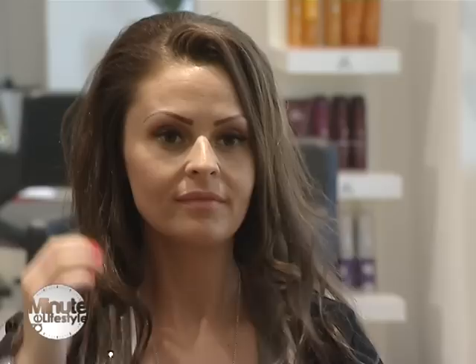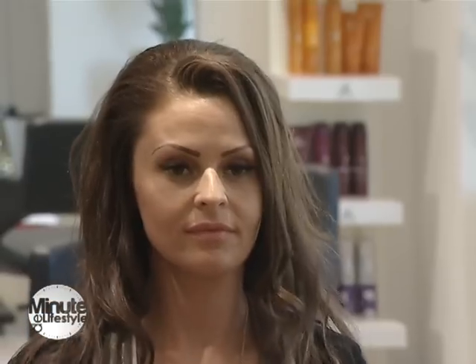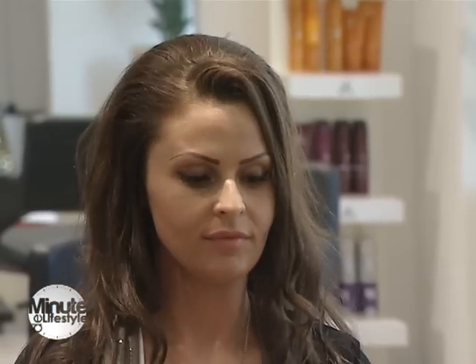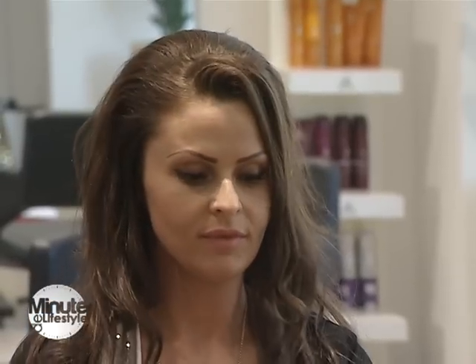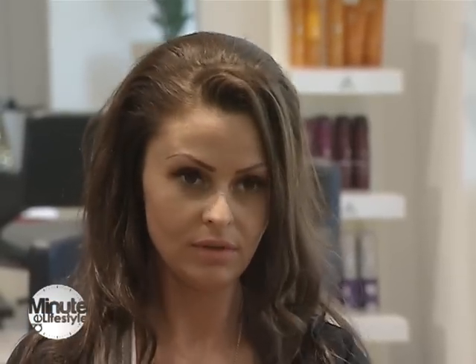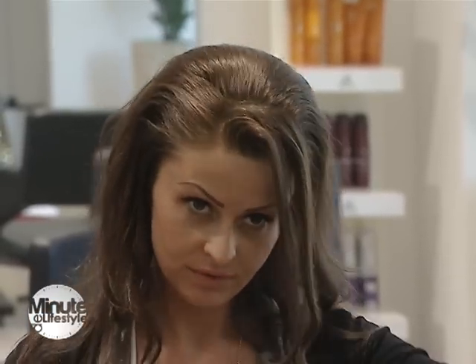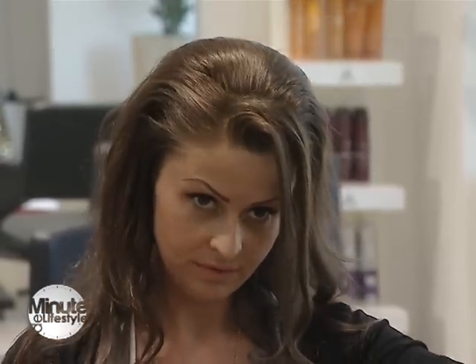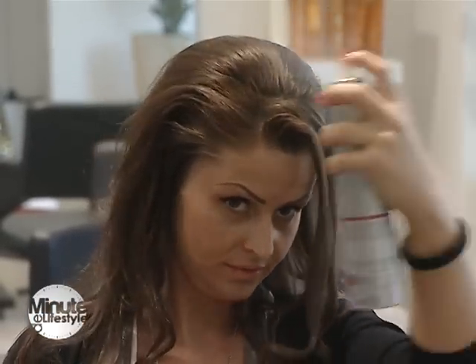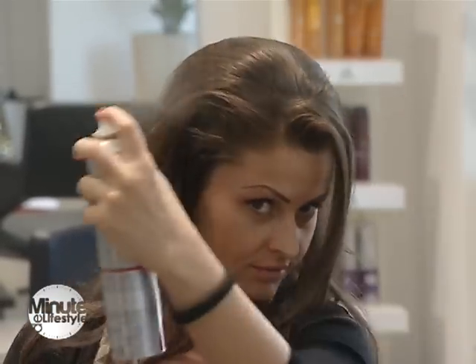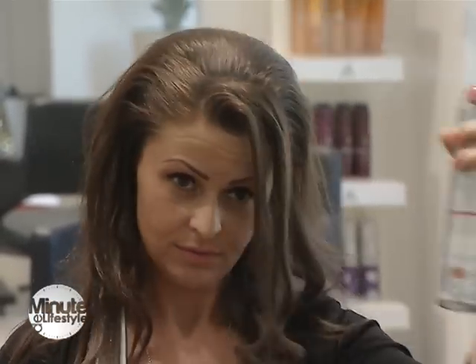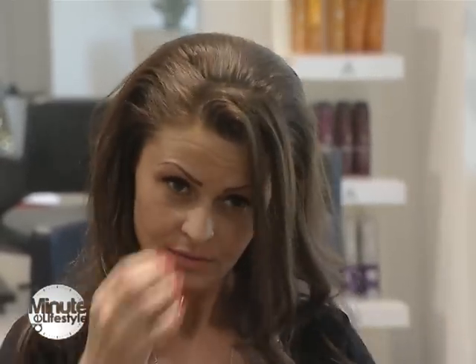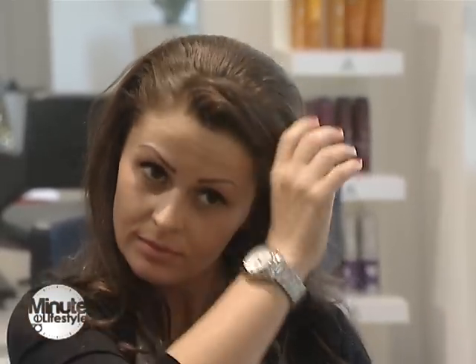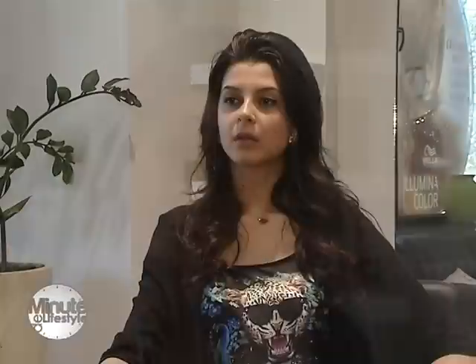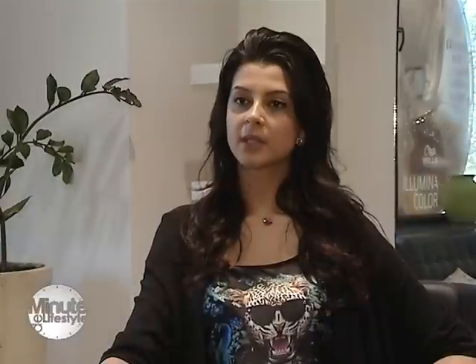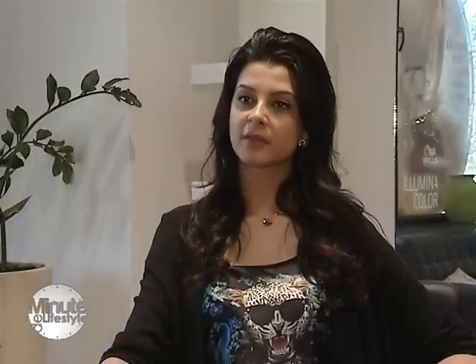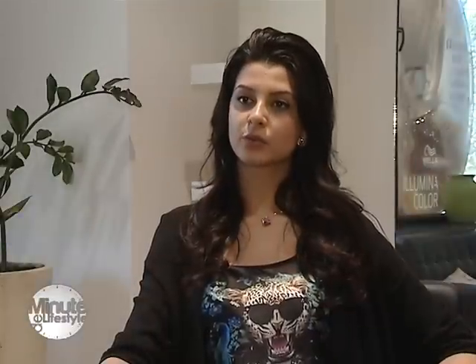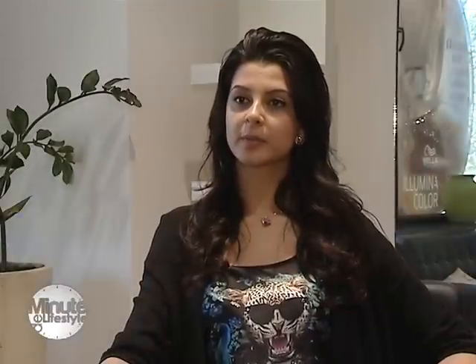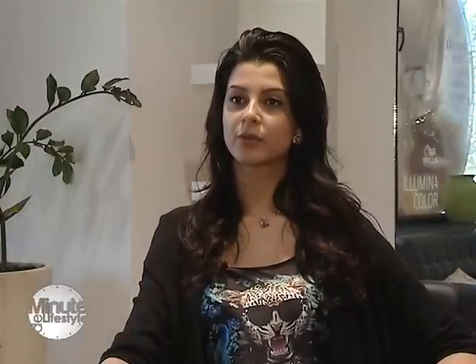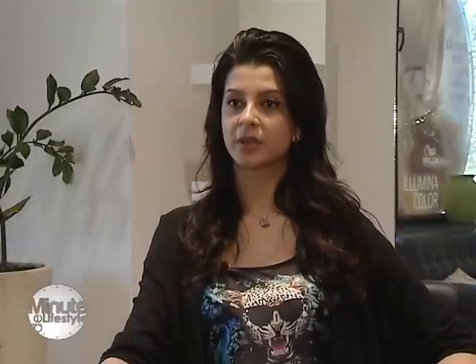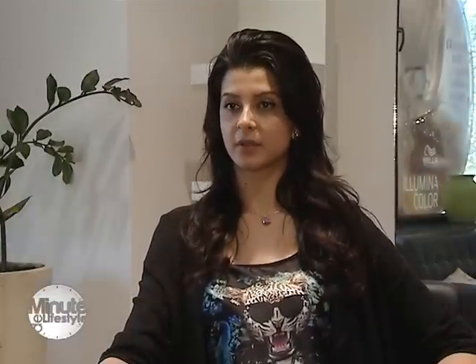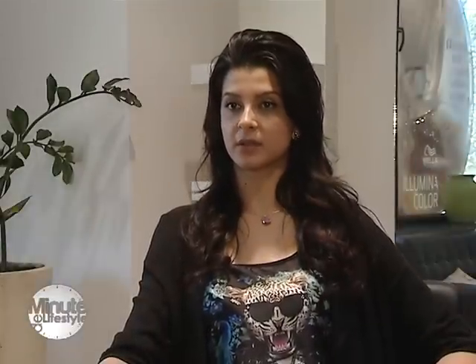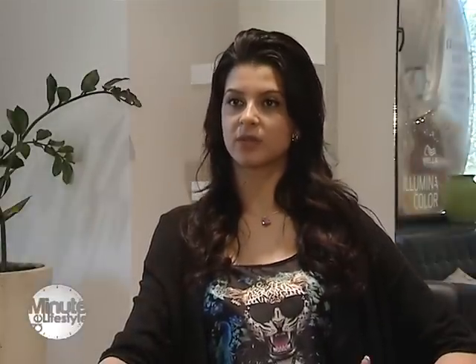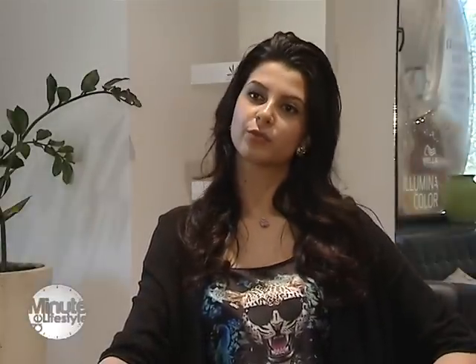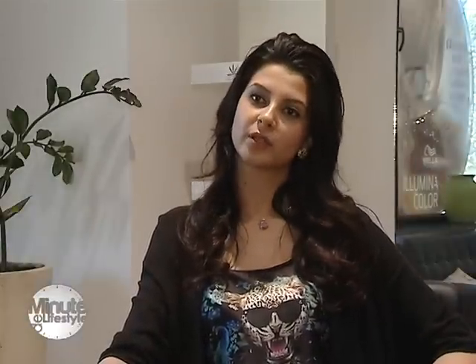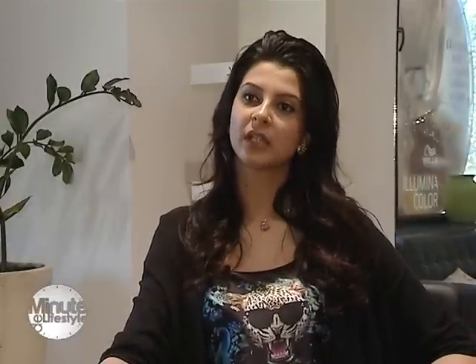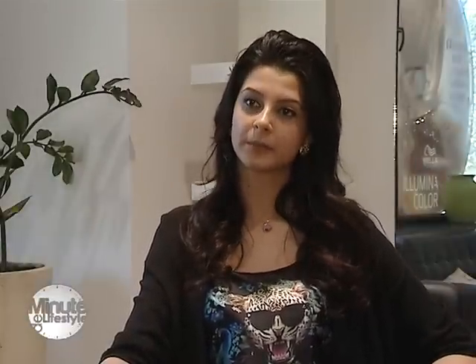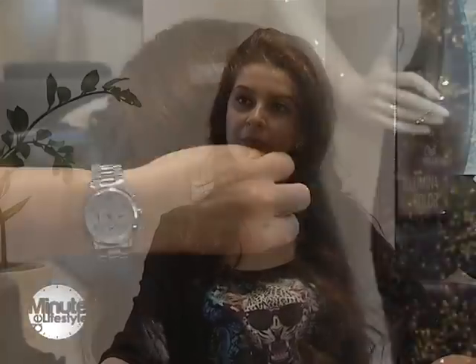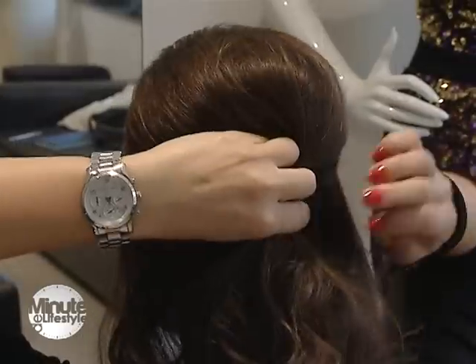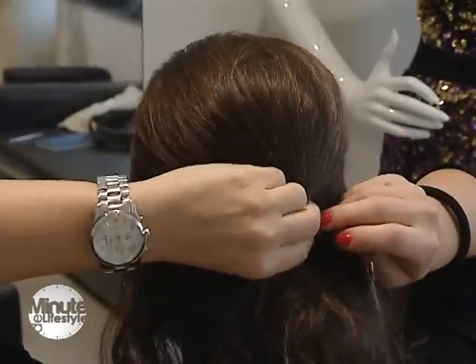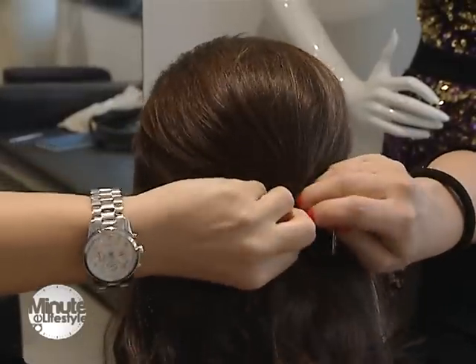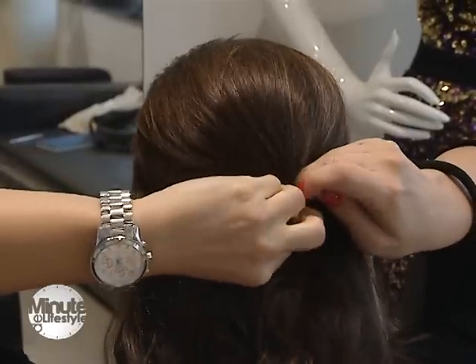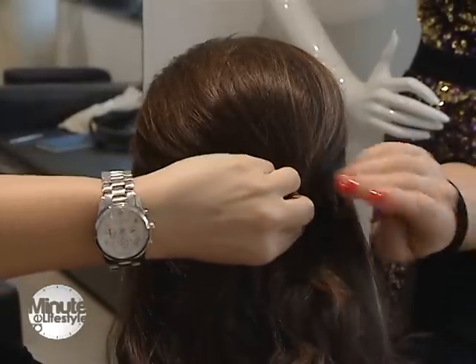După ce l-am lăsat un pic să se usuce fixativul, trebuie finisat. Finisajul se face cu un pieptăn foarte fin, astfel încât să nu tragem foarte mult de el și să evităm să nu rupem.